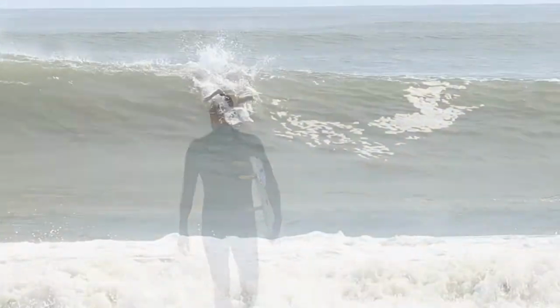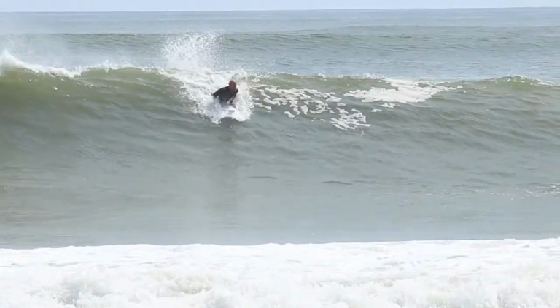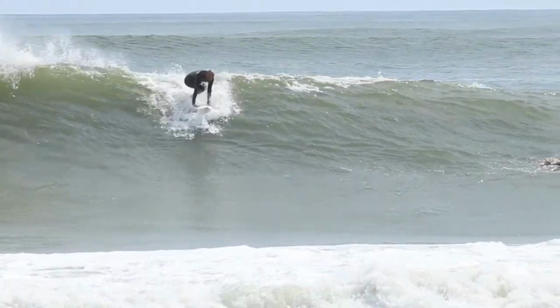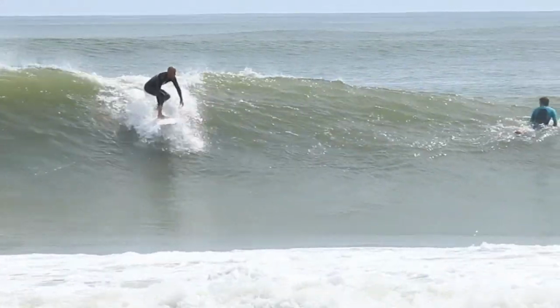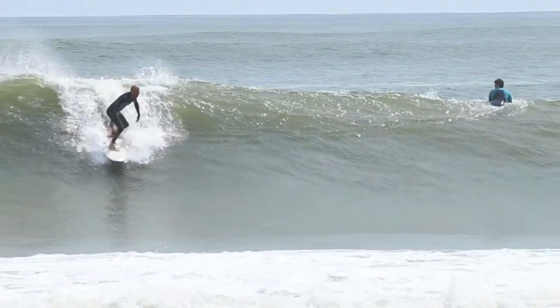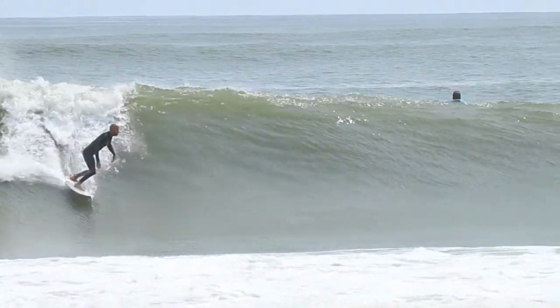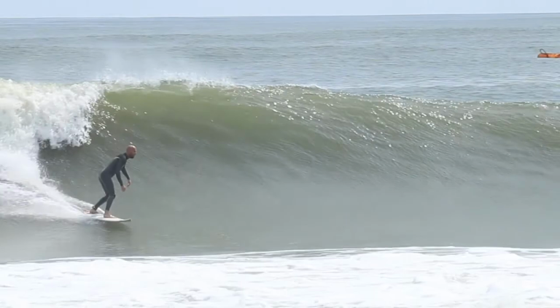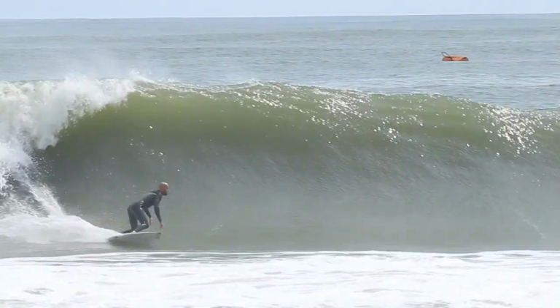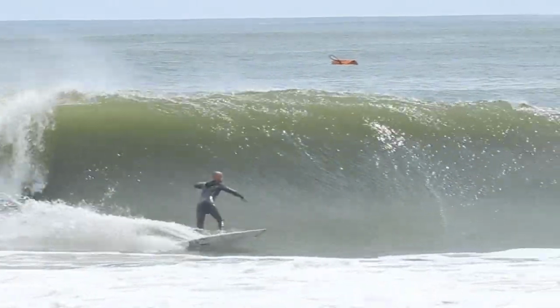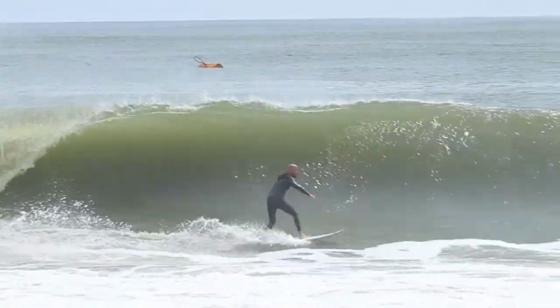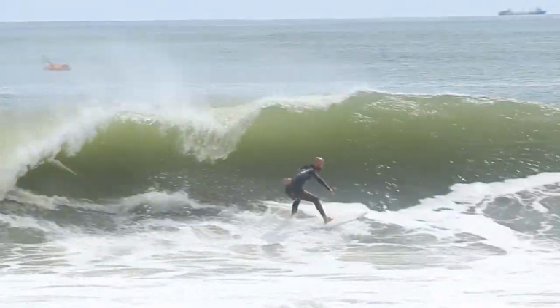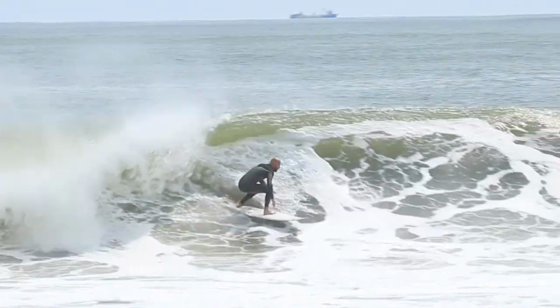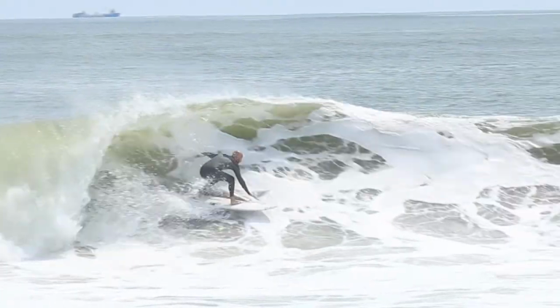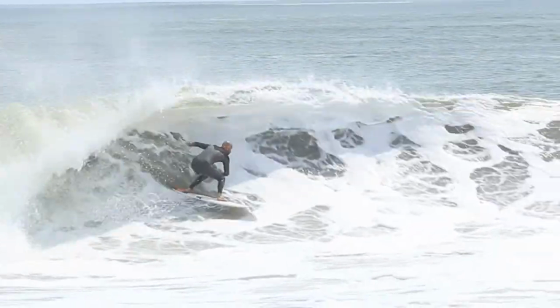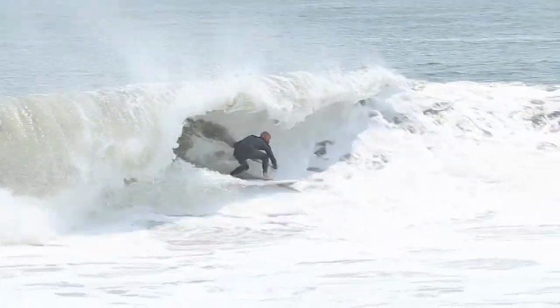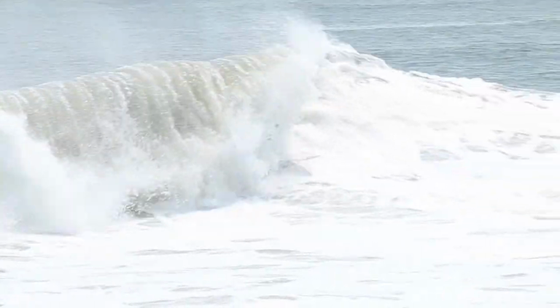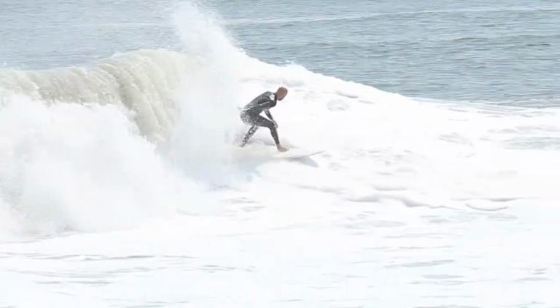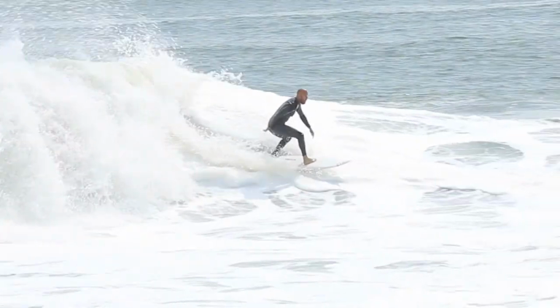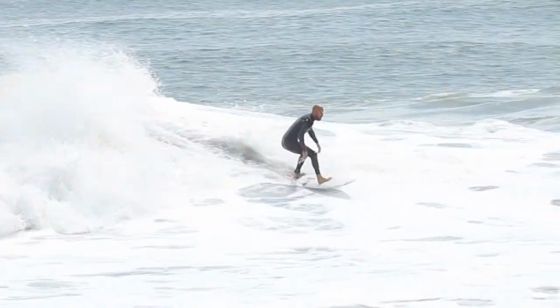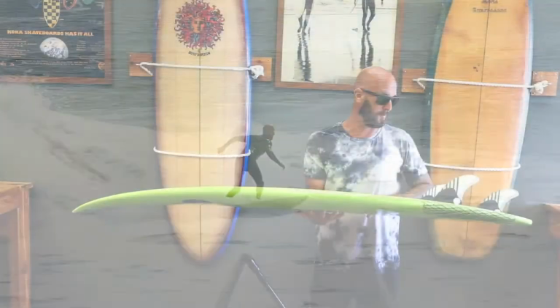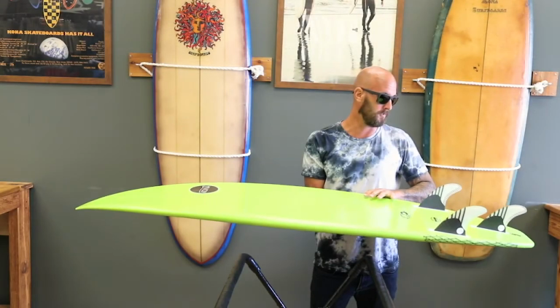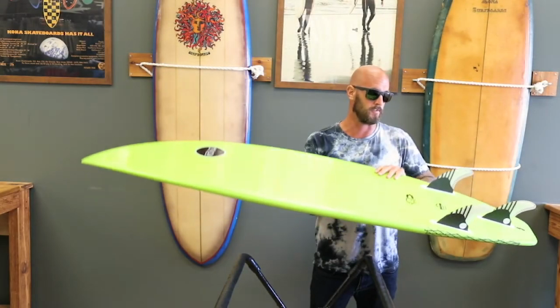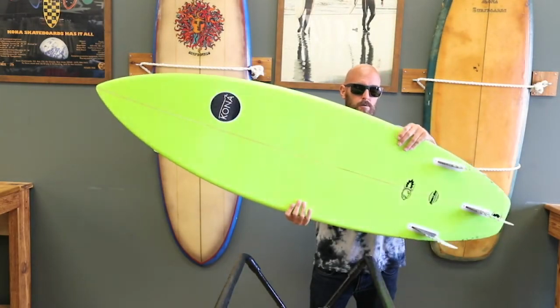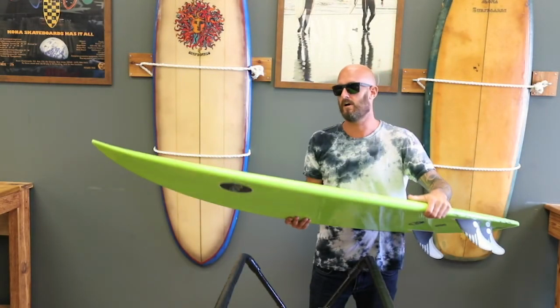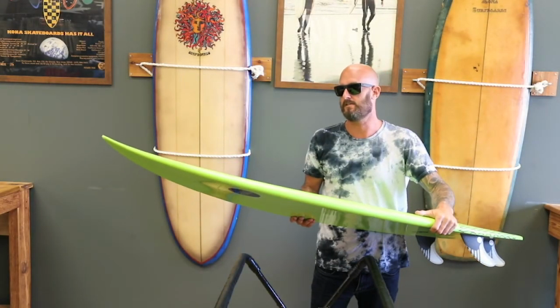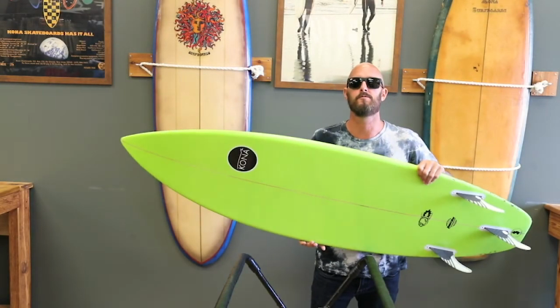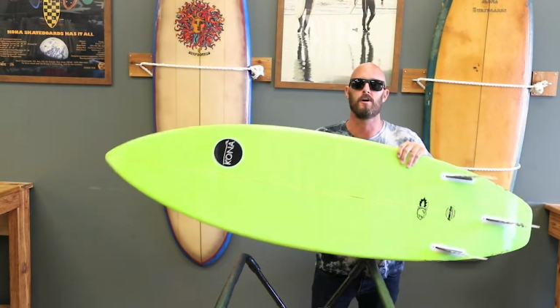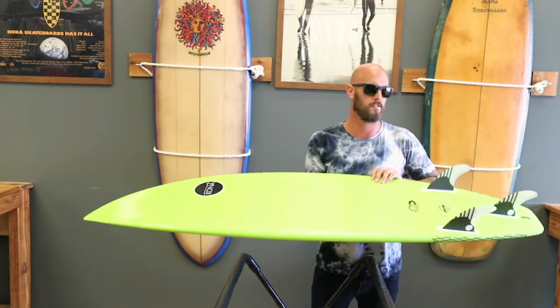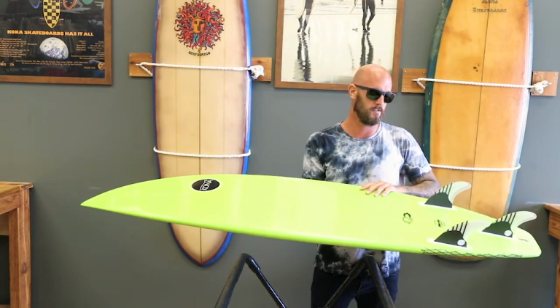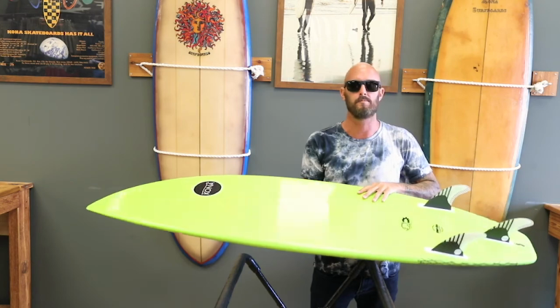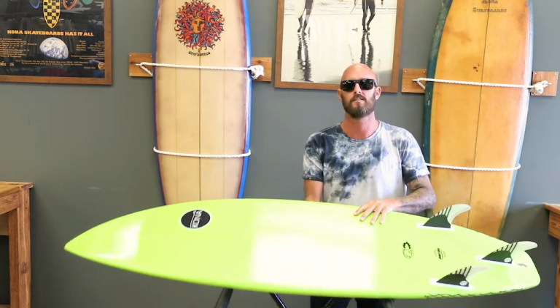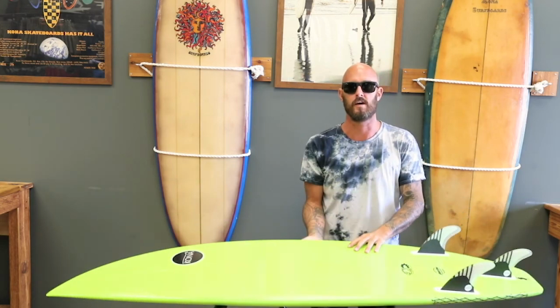I would suggest if you guys are looking for a small wave board, it's a good one to start with. I'm super stoked to give this a go and stay tuned for some feedback. Thanks.